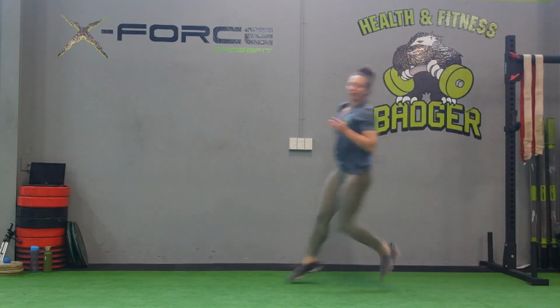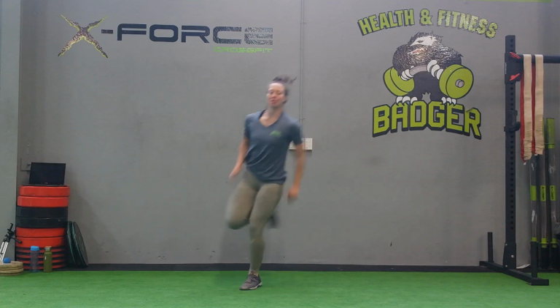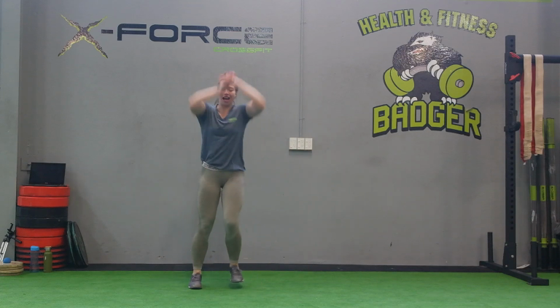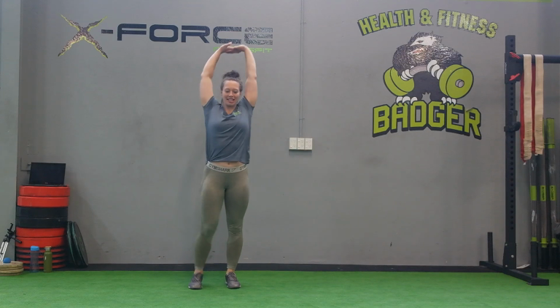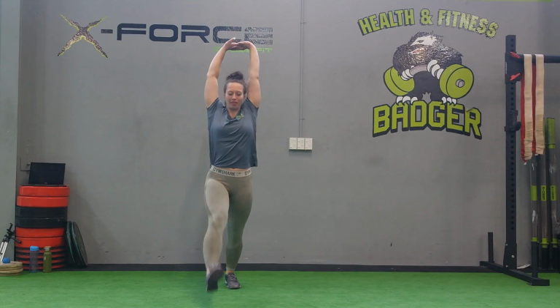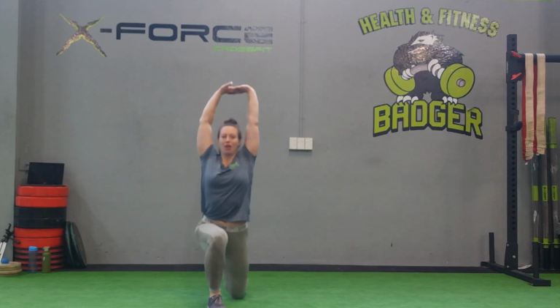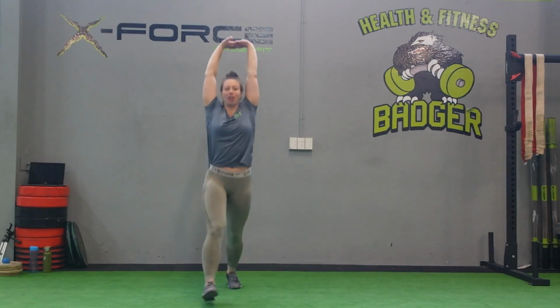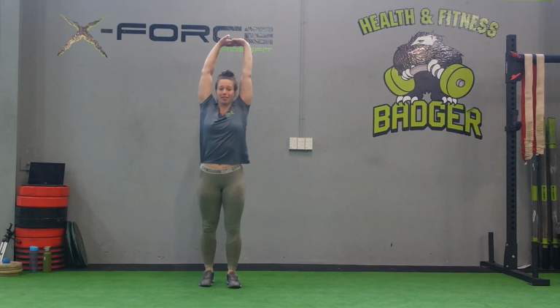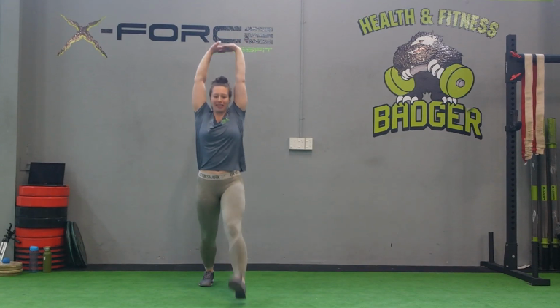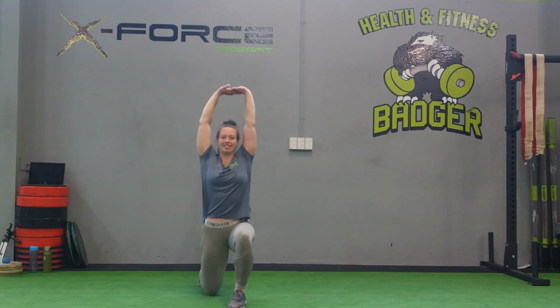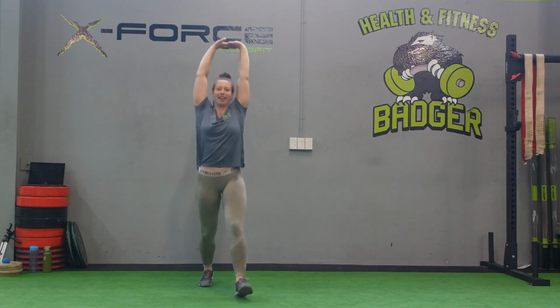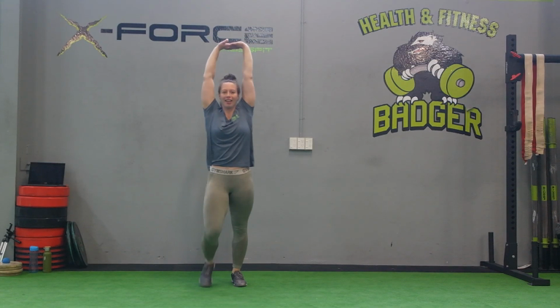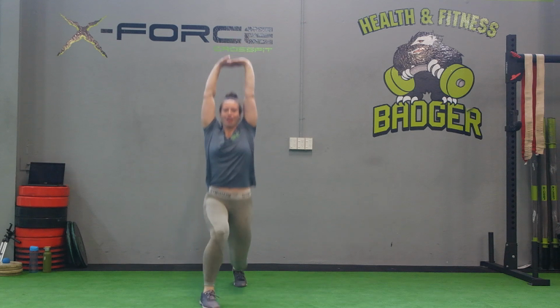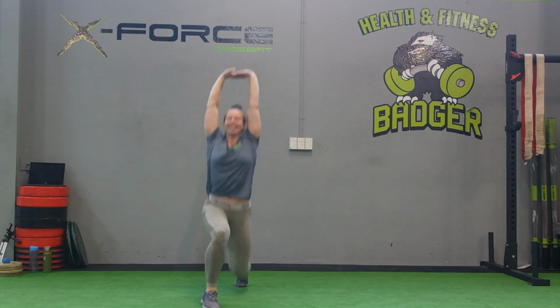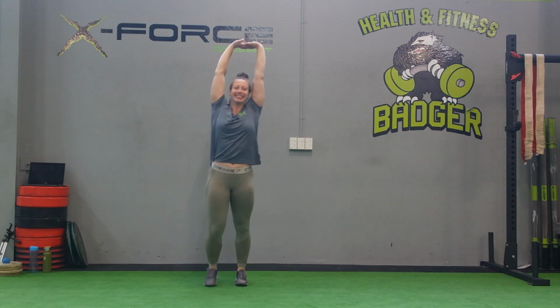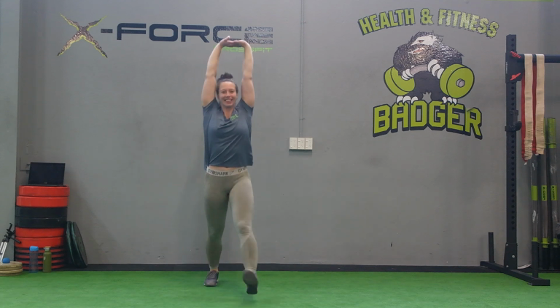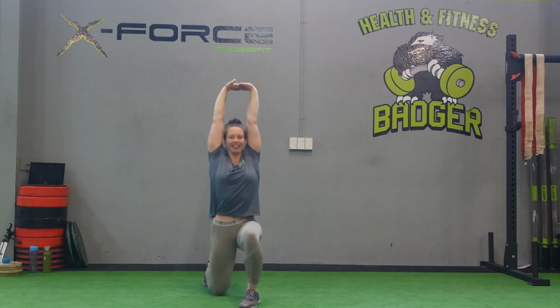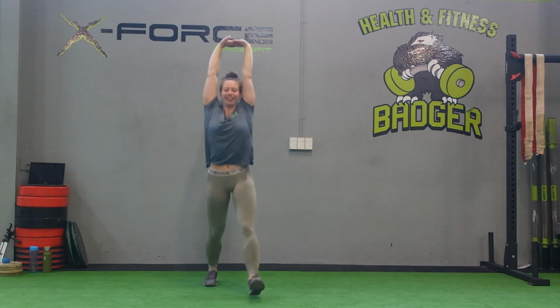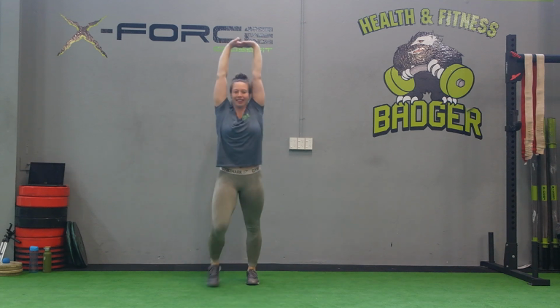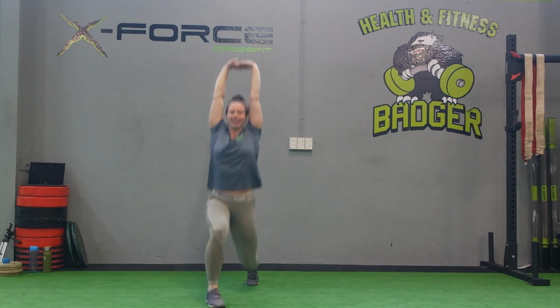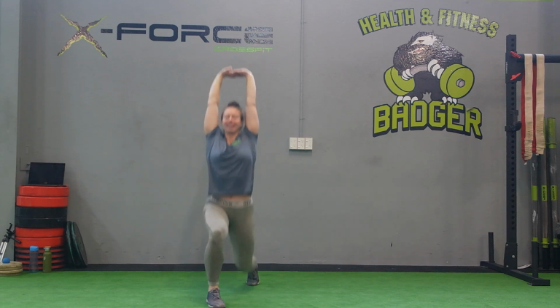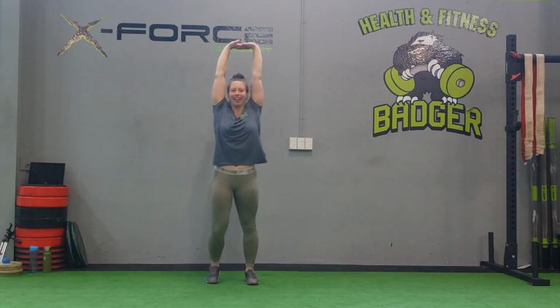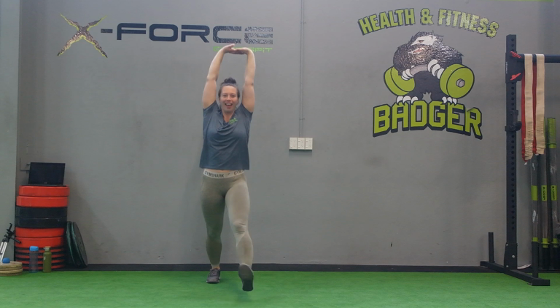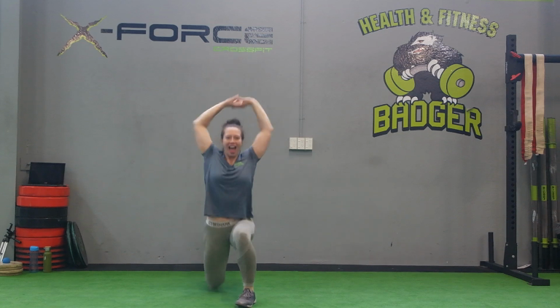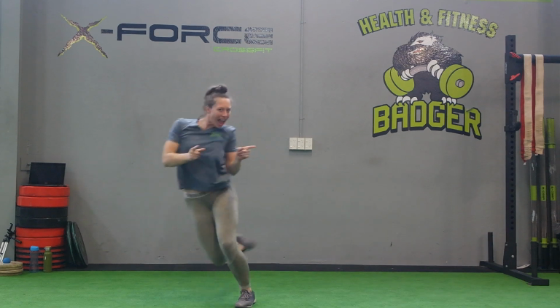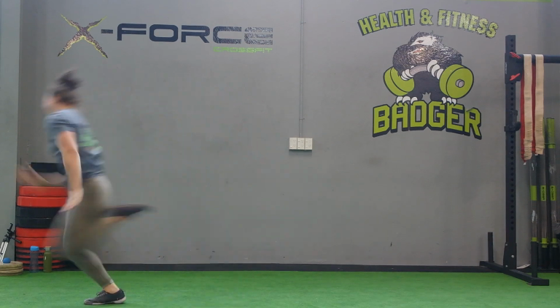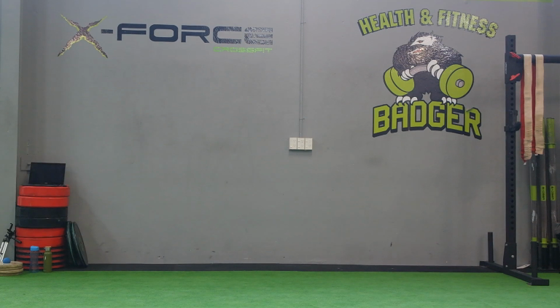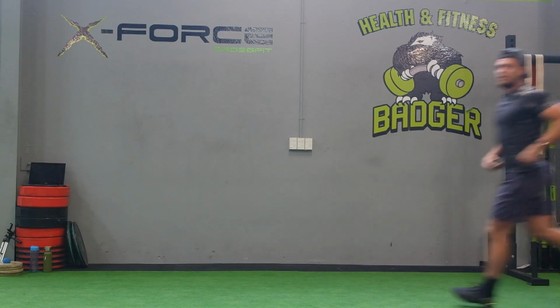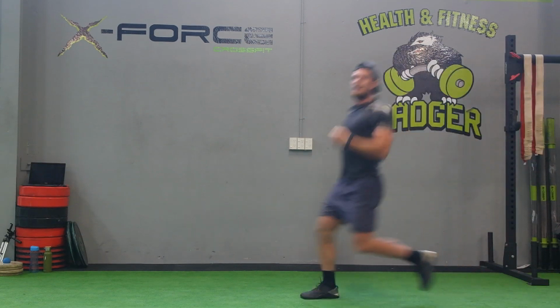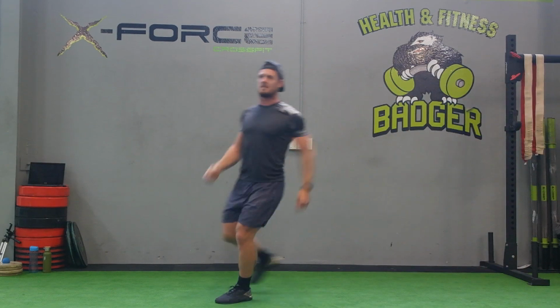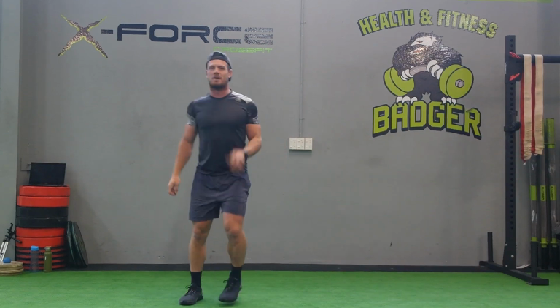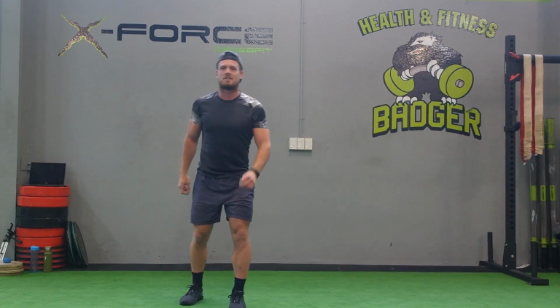All right guys, we've got those arms extended up over here, we're going to go 6 forward lunges. All right, drop those arms, we're going to hit some reverse lunges, 6.